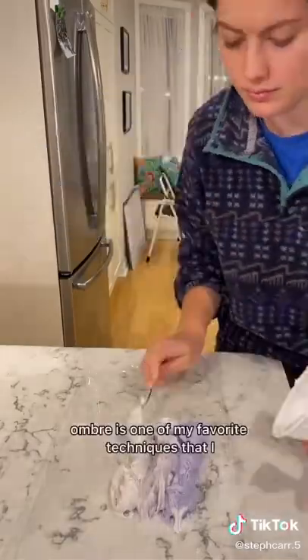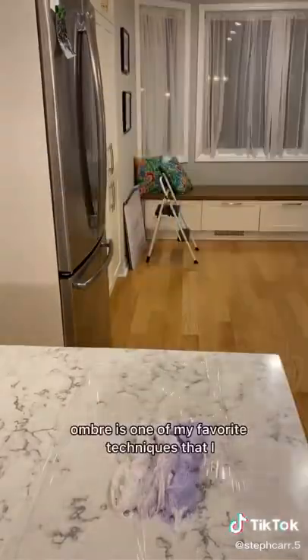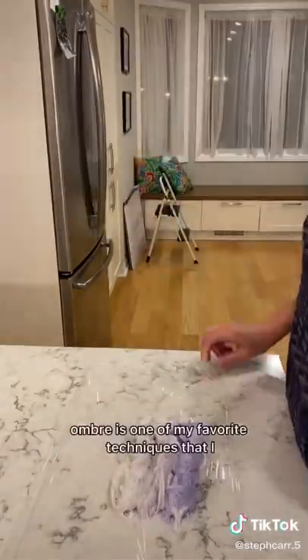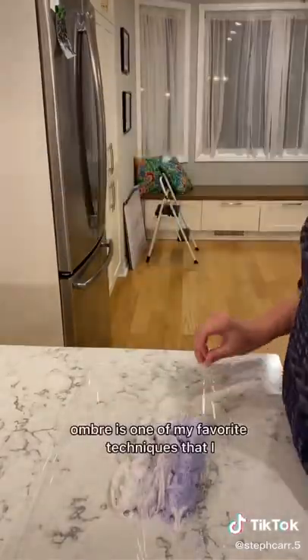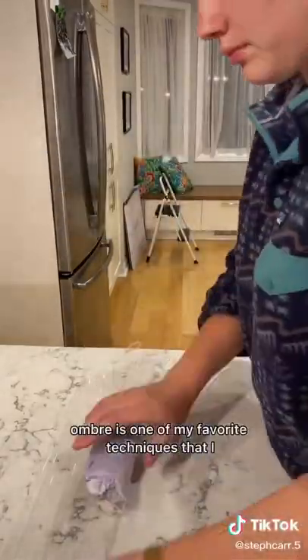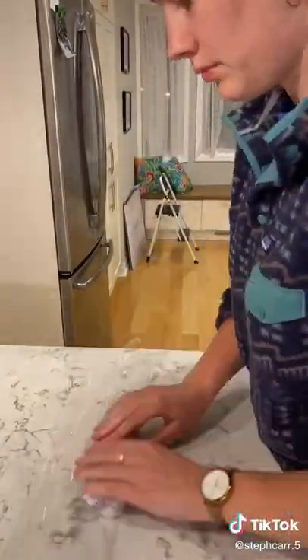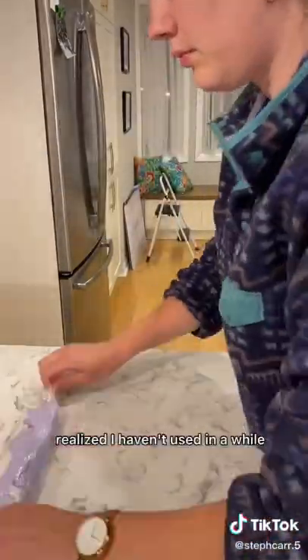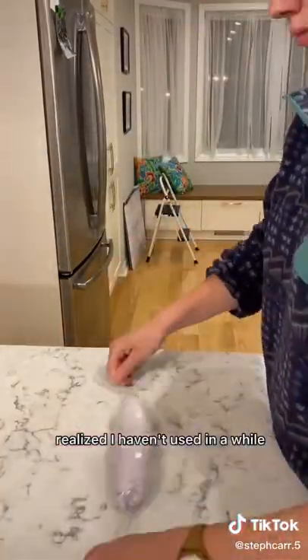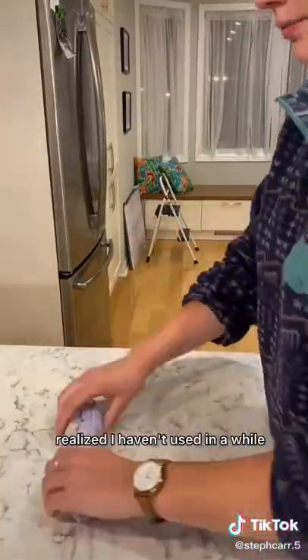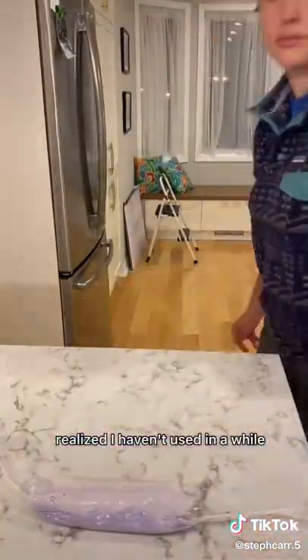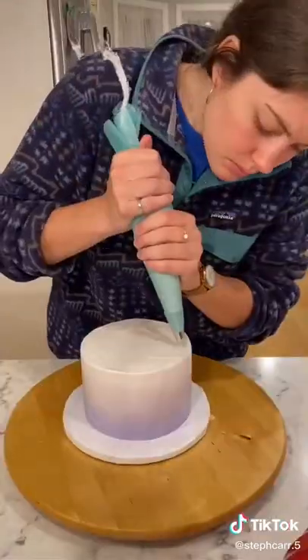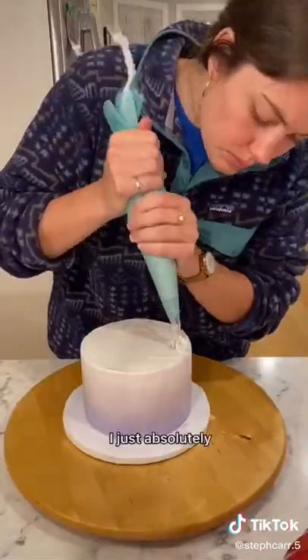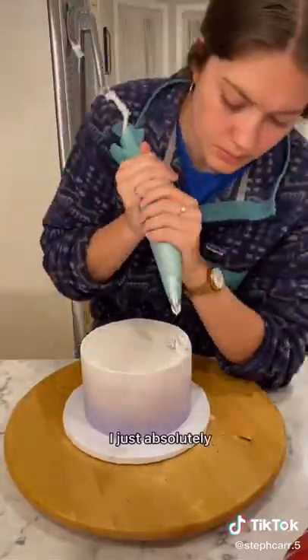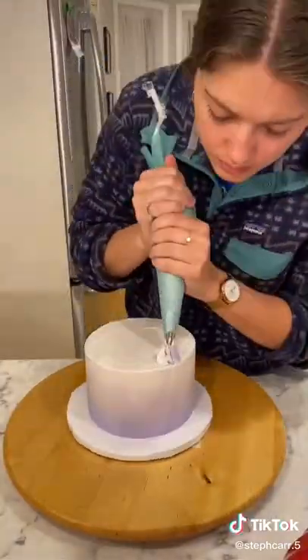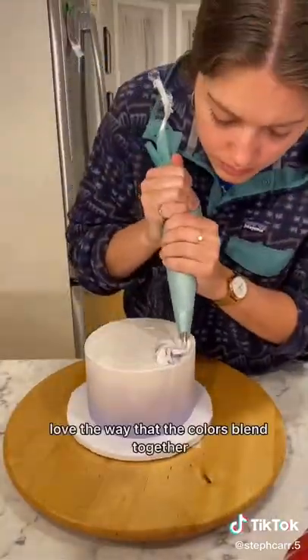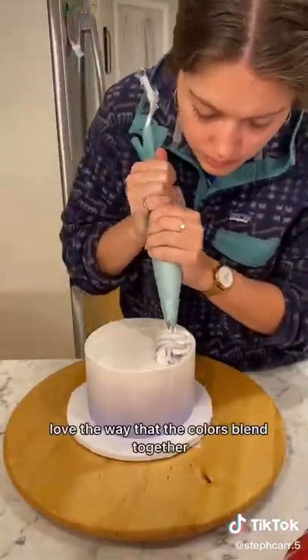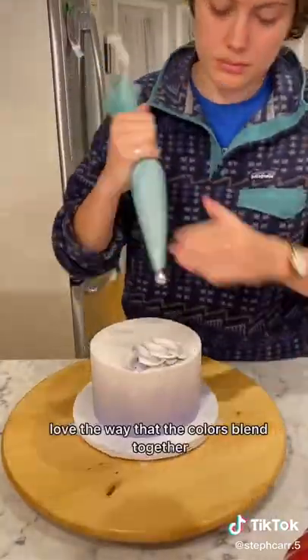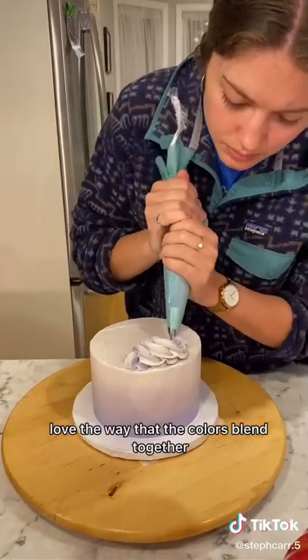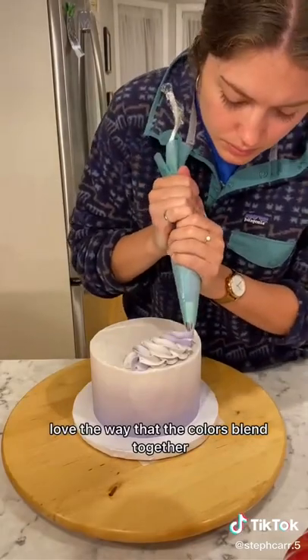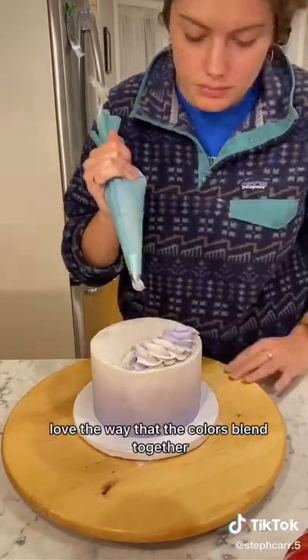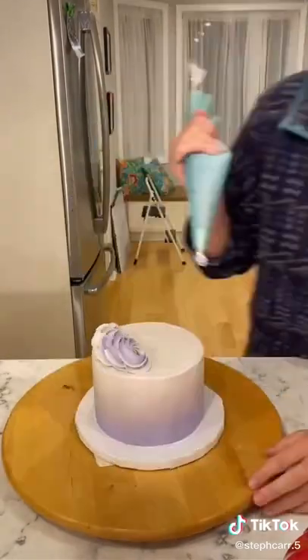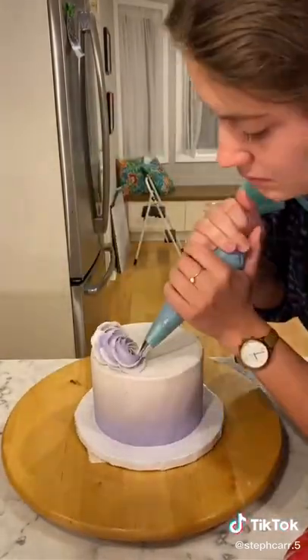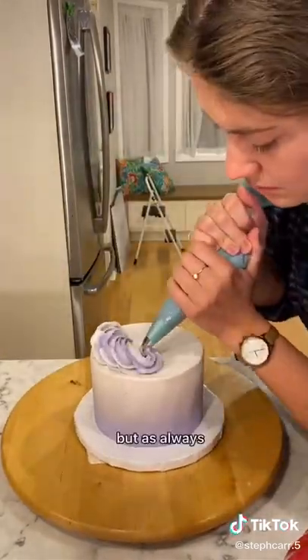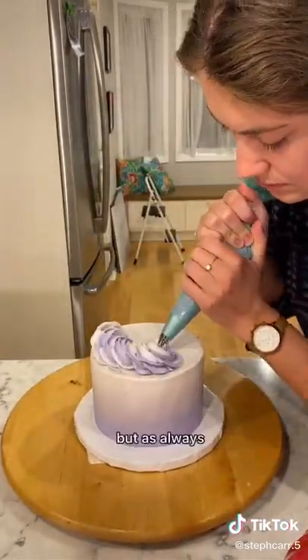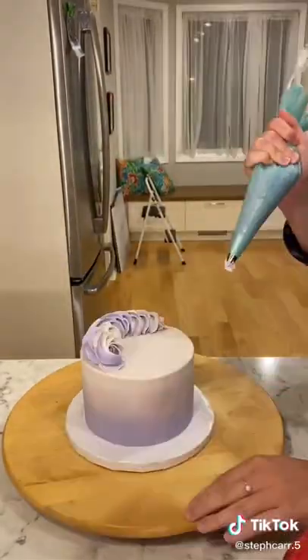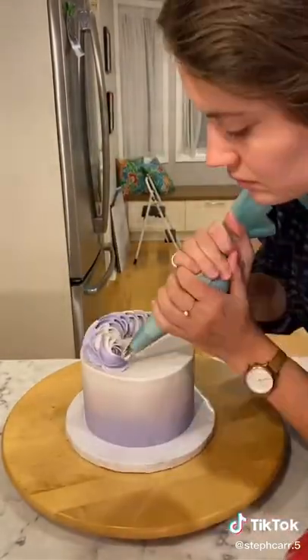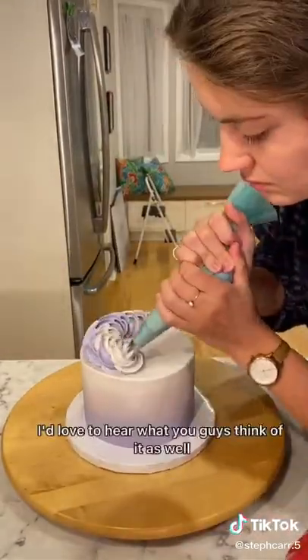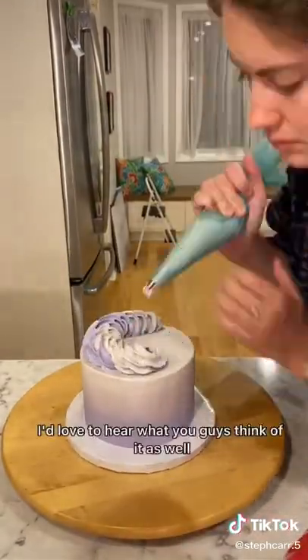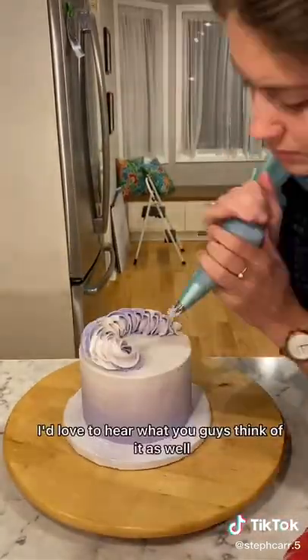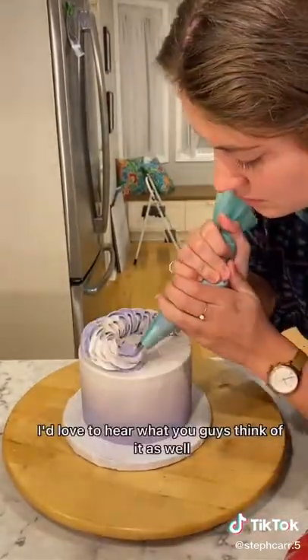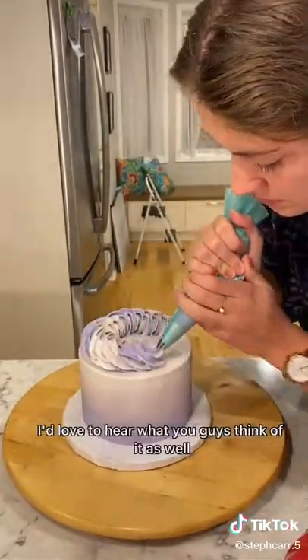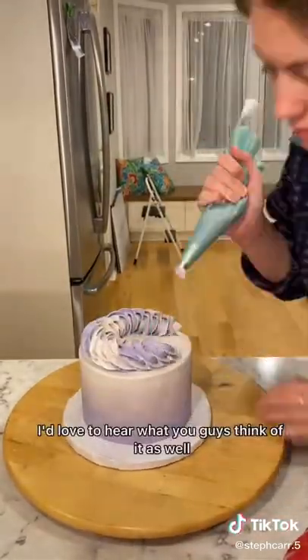Ombre is one of my favorite techniques that I realized I haven't used in a while. I just absolutely love the way that the colors blend together. But as always, I'd love to hear what you guys think of it as well.